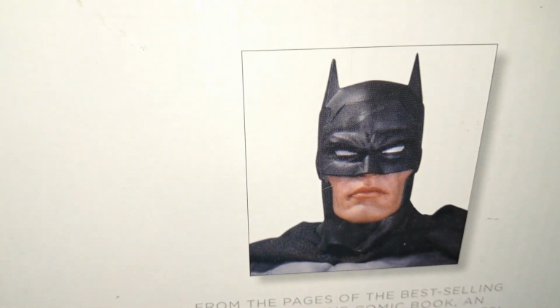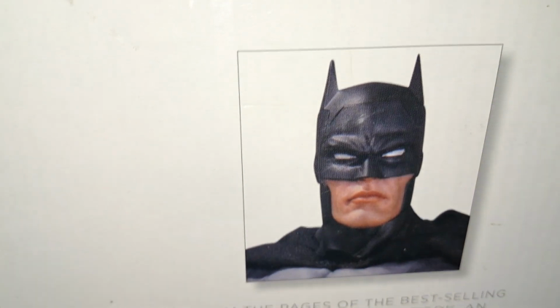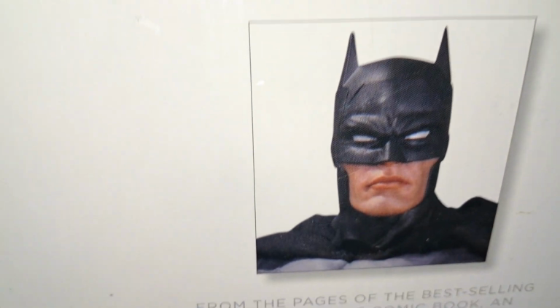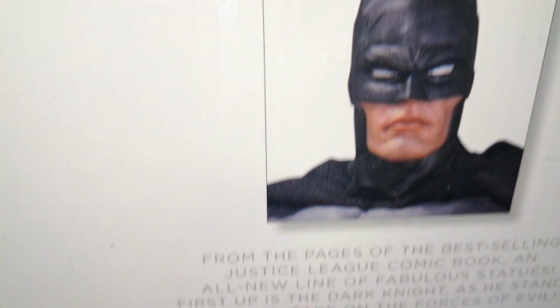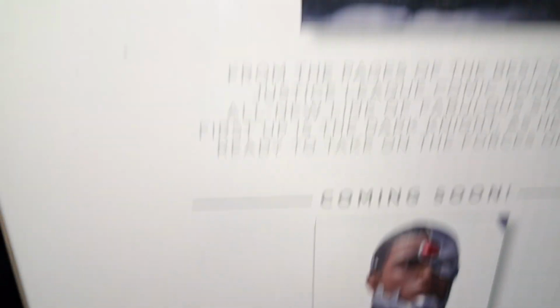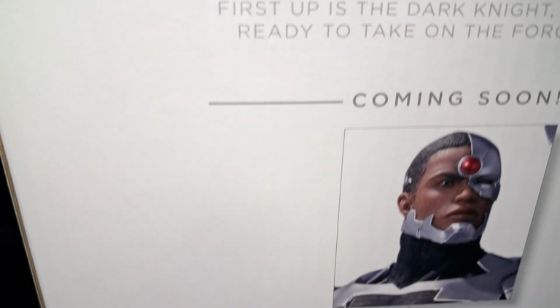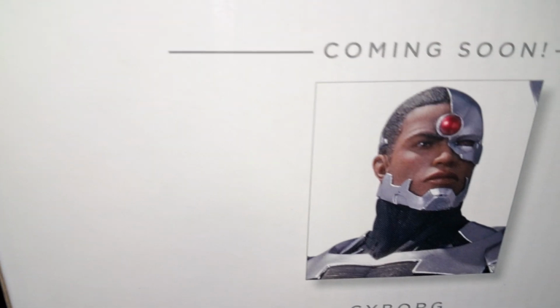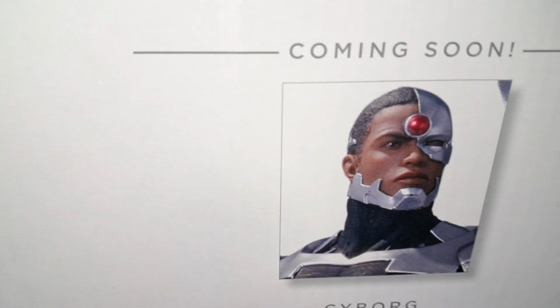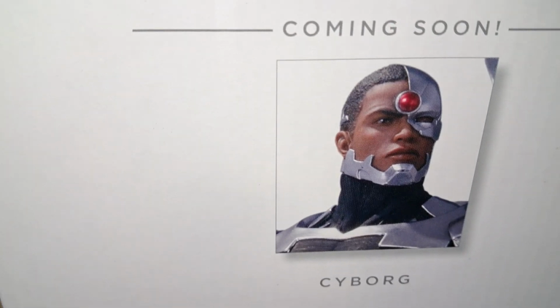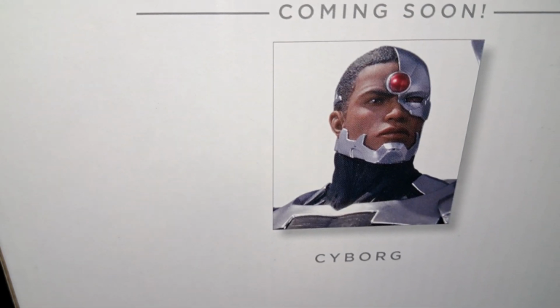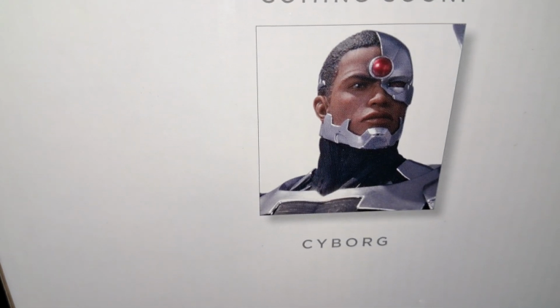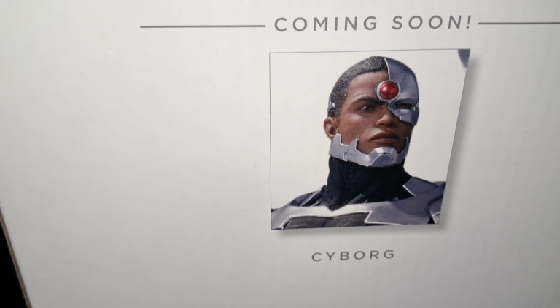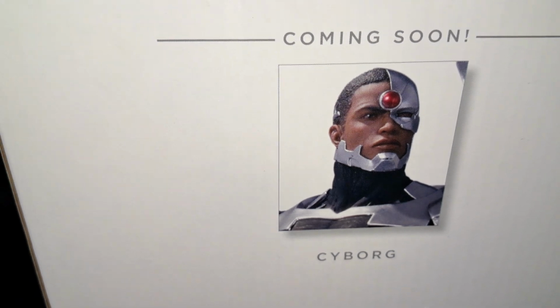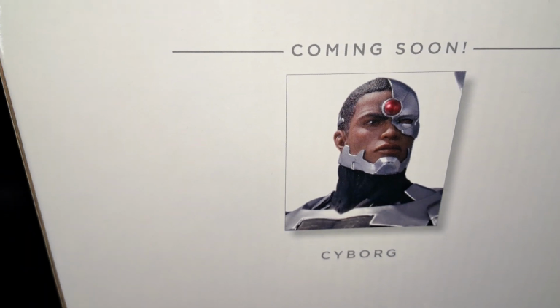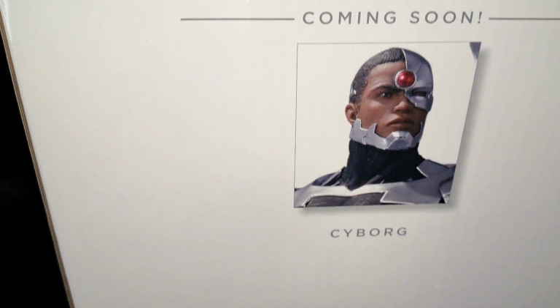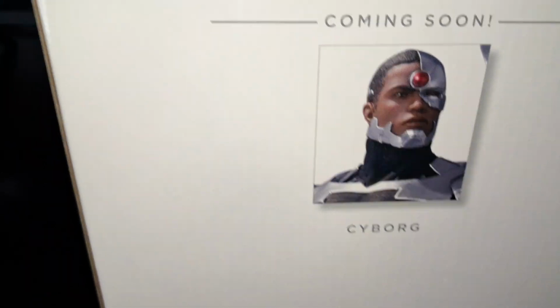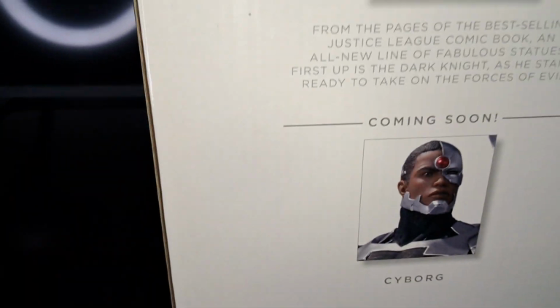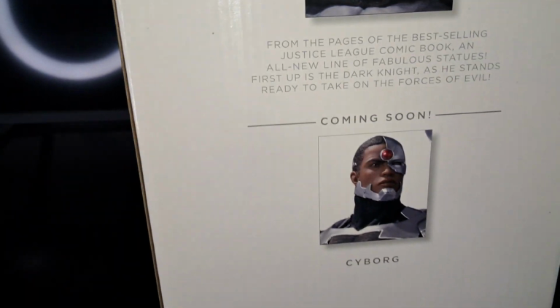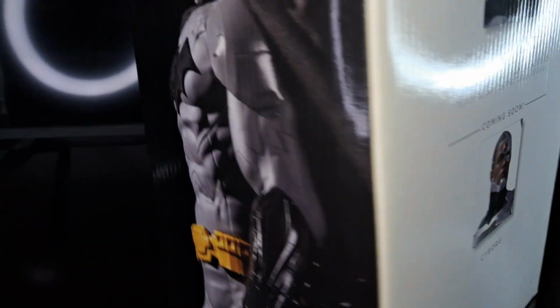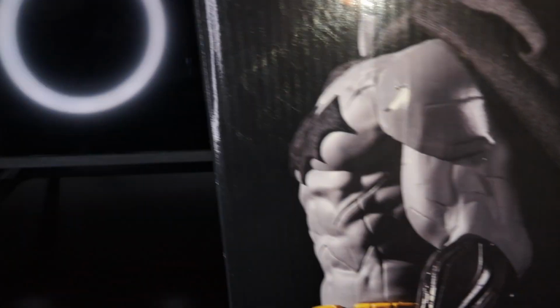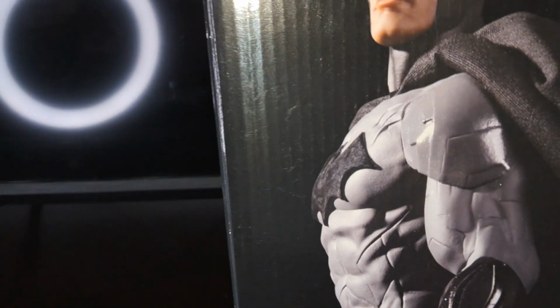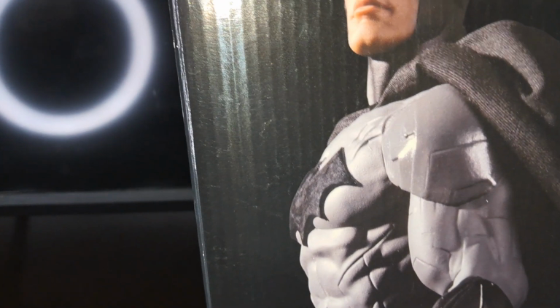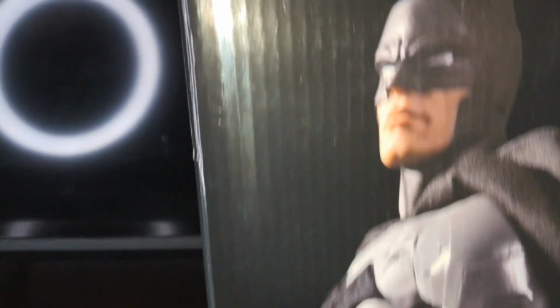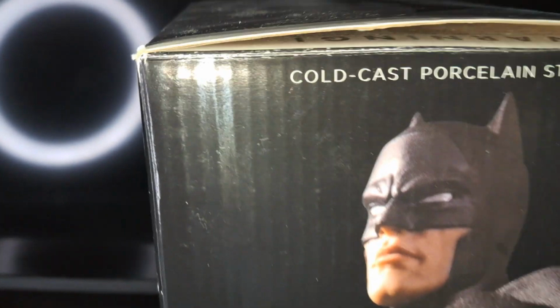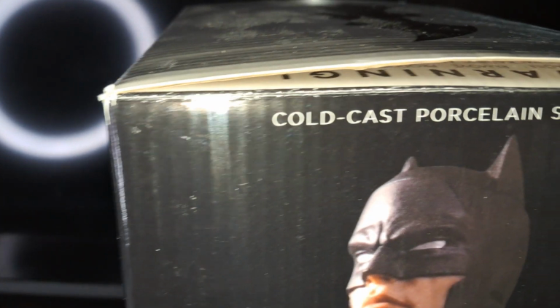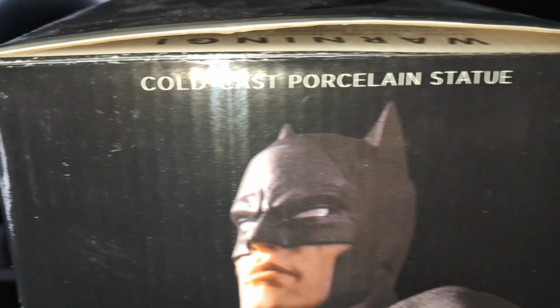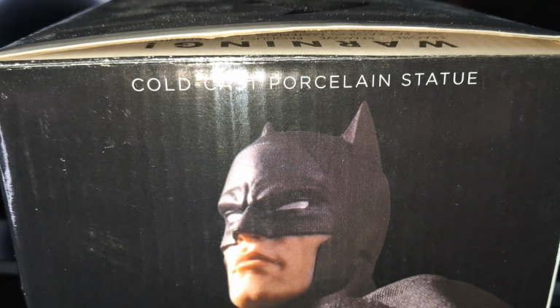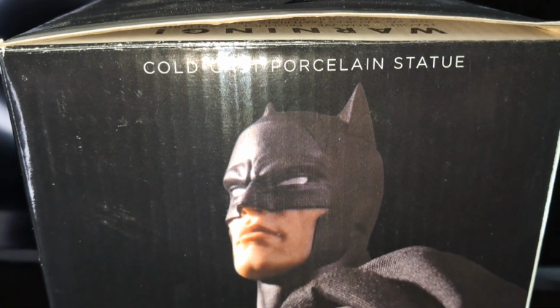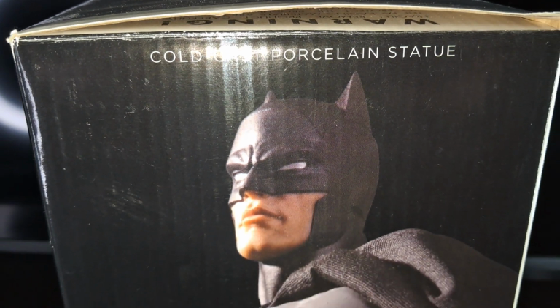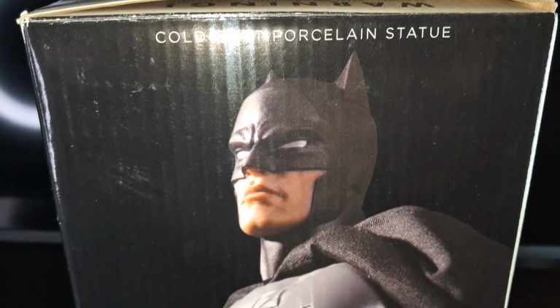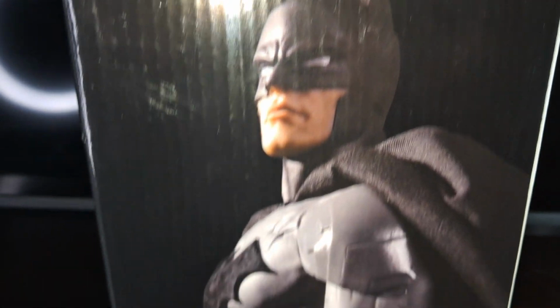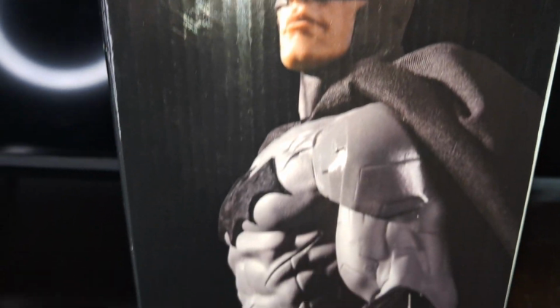There's a portrait of Batman on the box, and a portrait of Cyborg listed as coming soon. This is a cold cast porcelain statue.